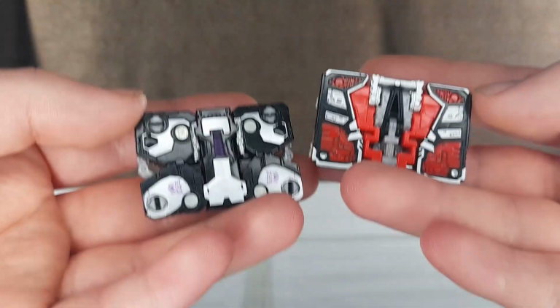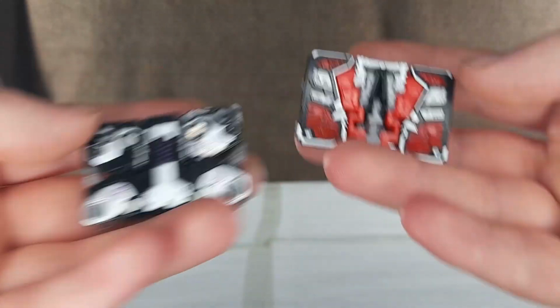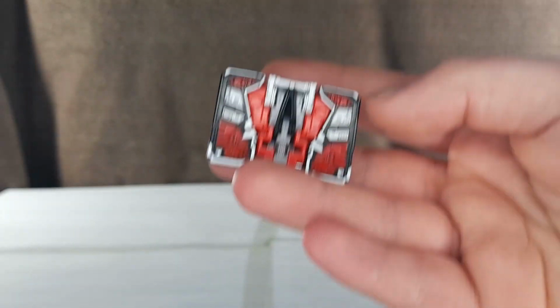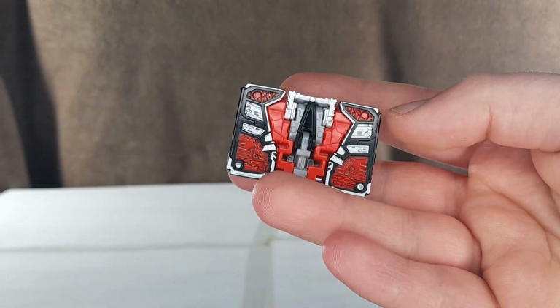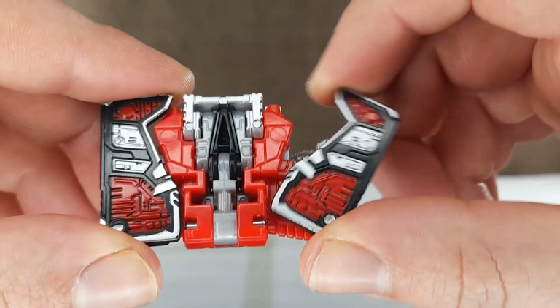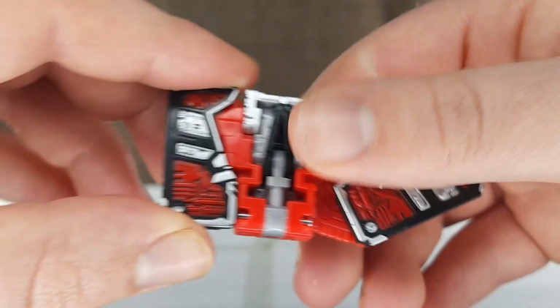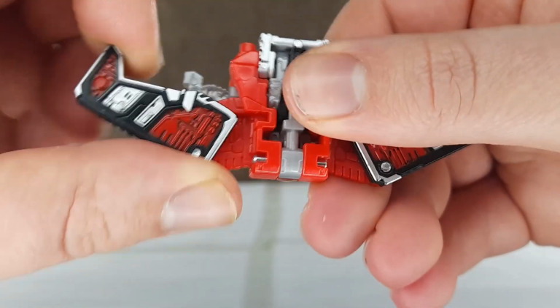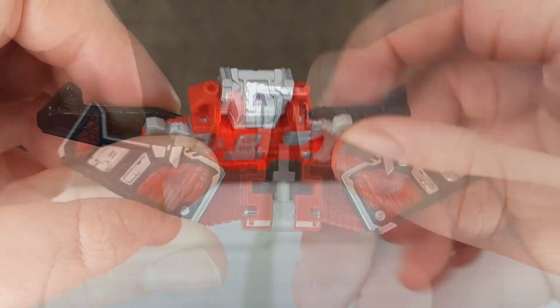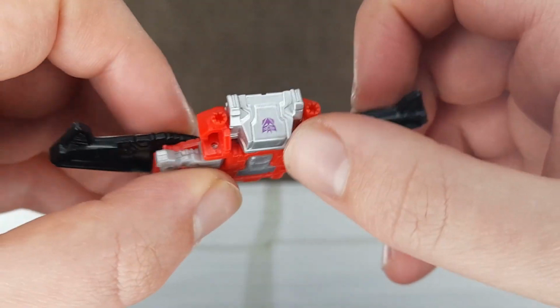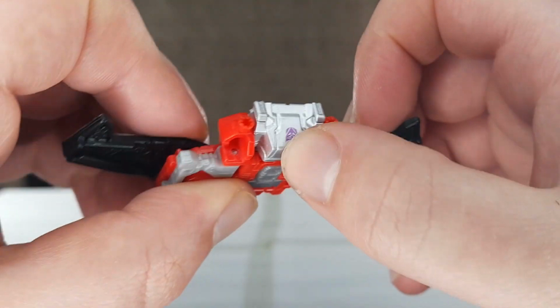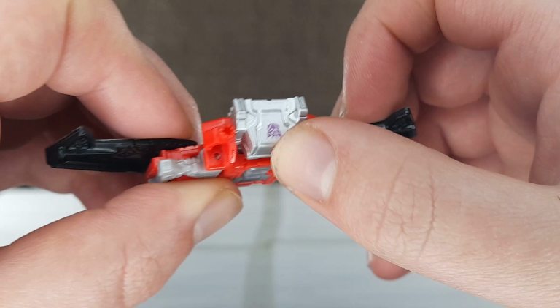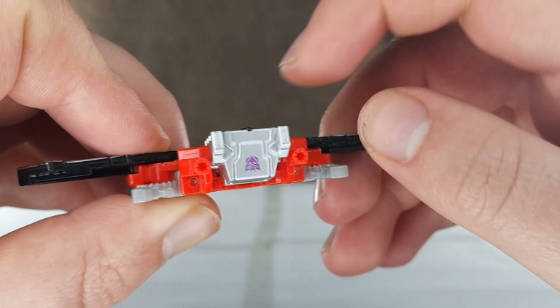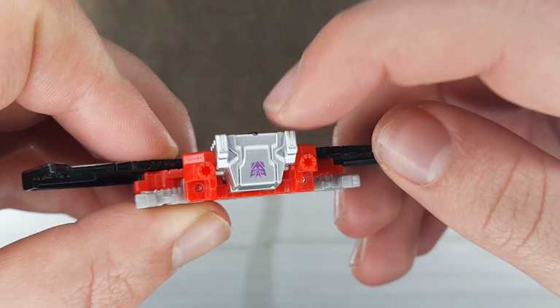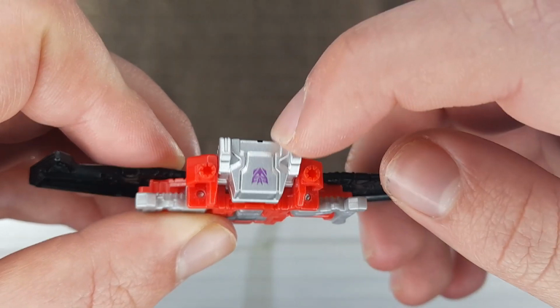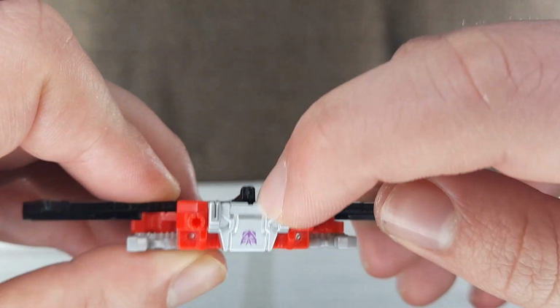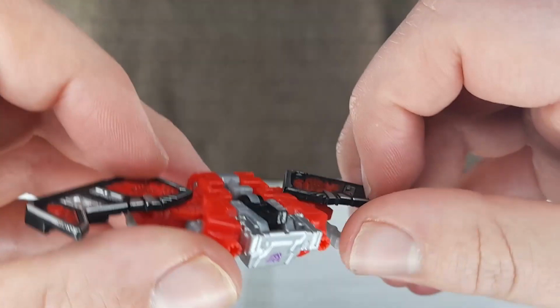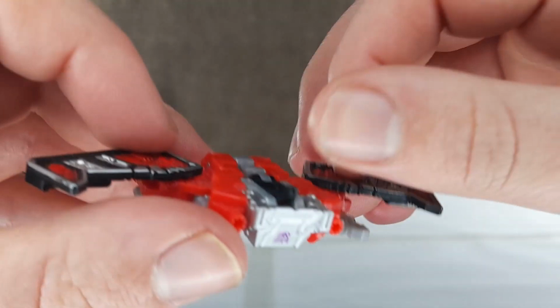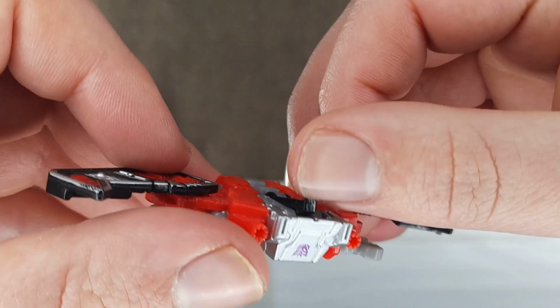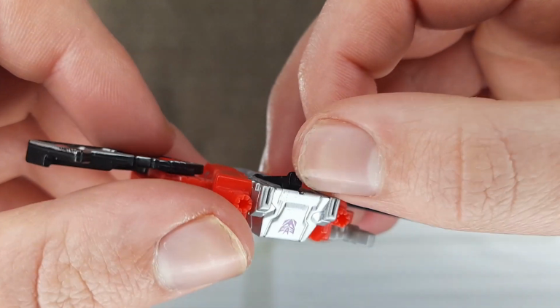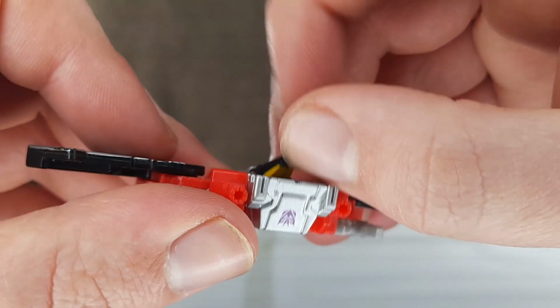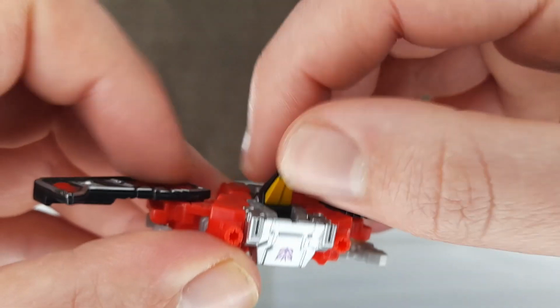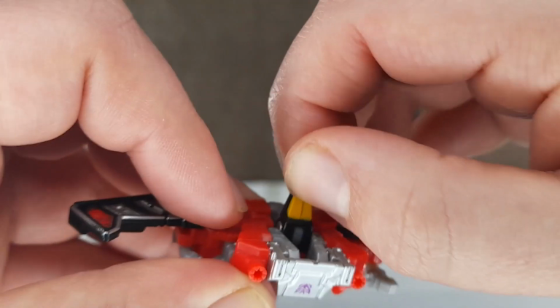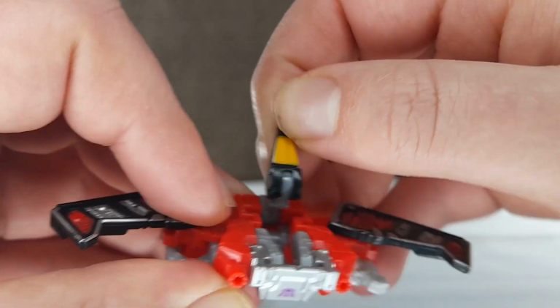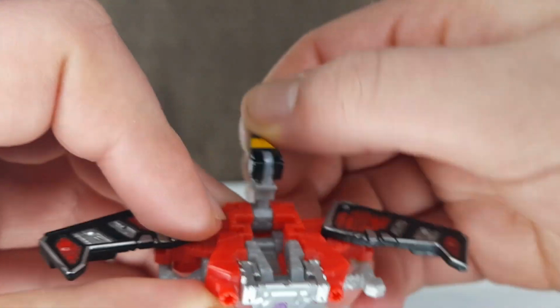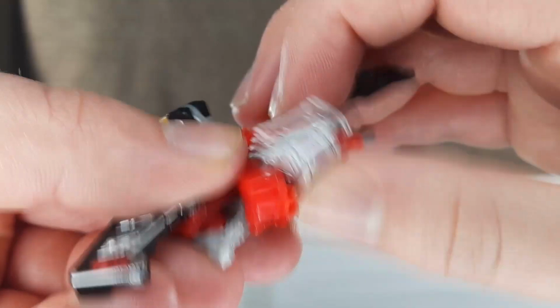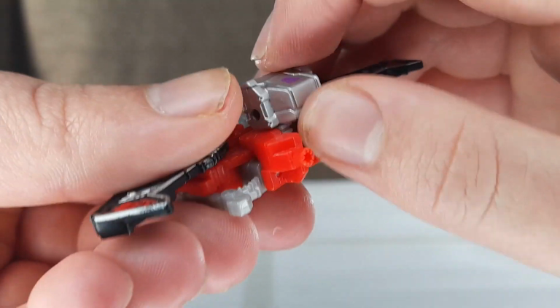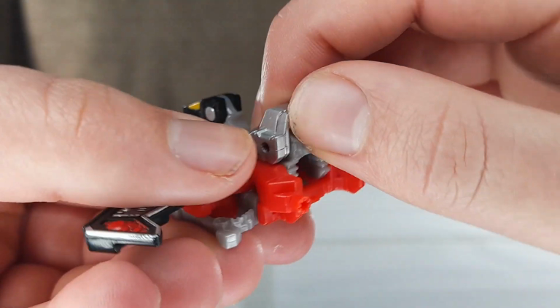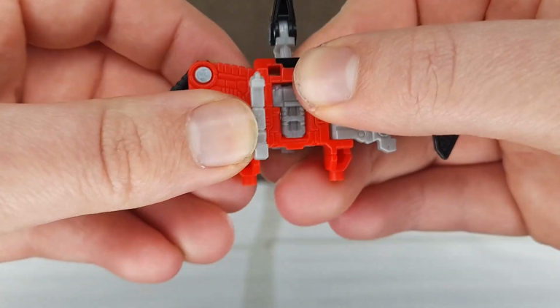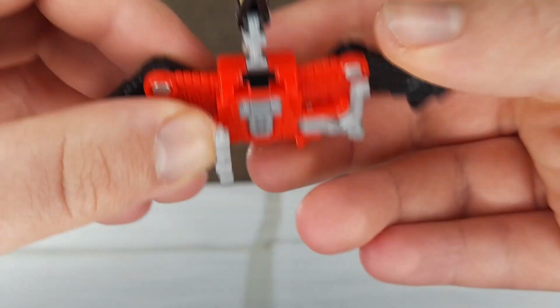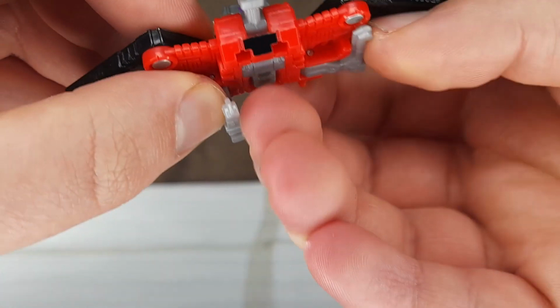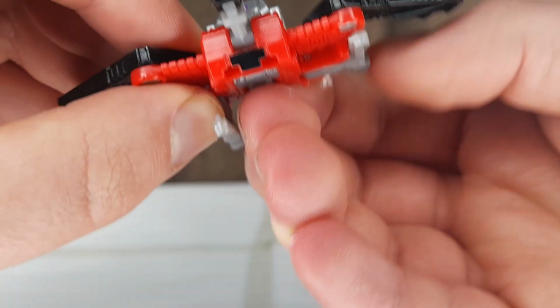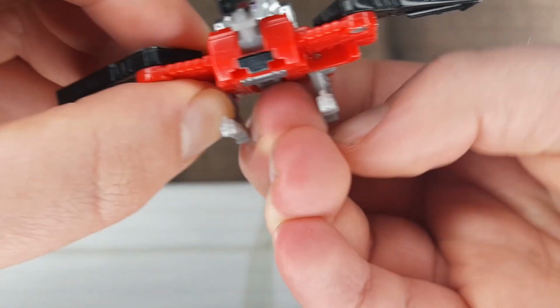Moving on to the transformation, we'll start with Laserbeak. First, you move down these side sections, then I'd recommend pushing this up a little bit and then pushing it back down. That will make it easier to grab hold of this and pull up the head. Then you just want to fold this up and flip down the legs.